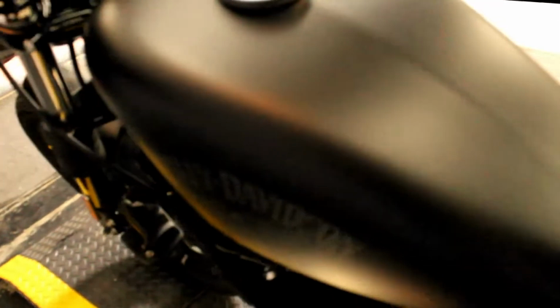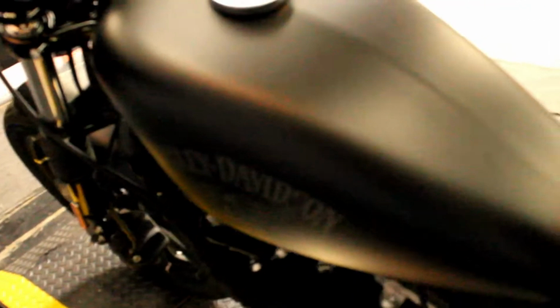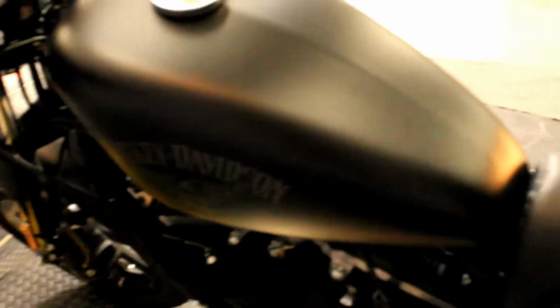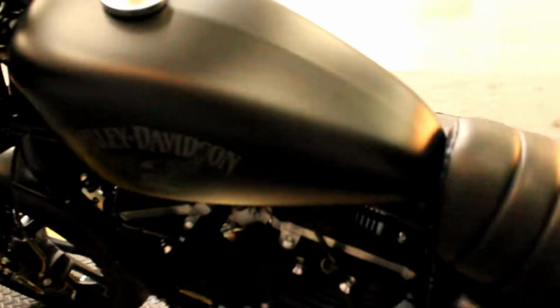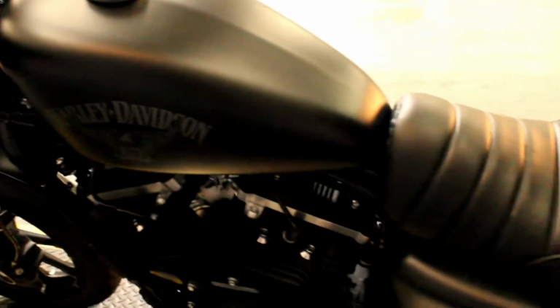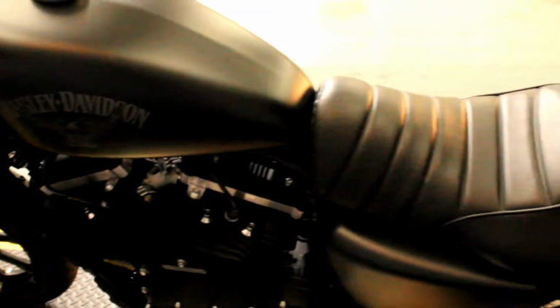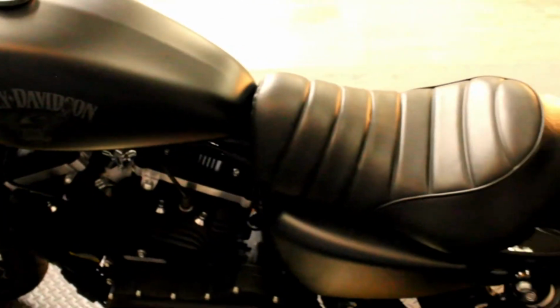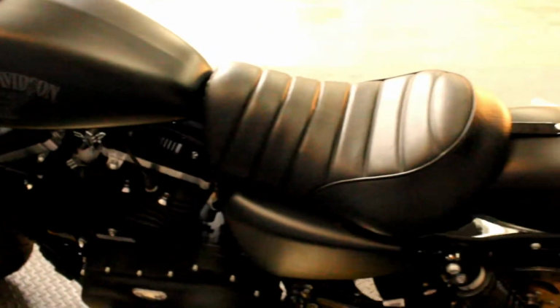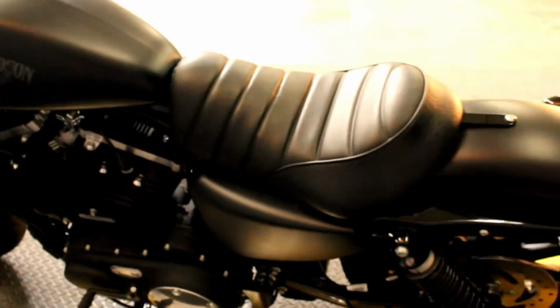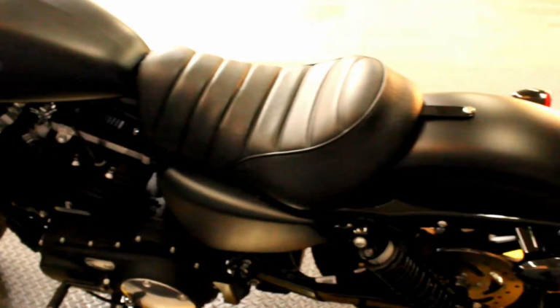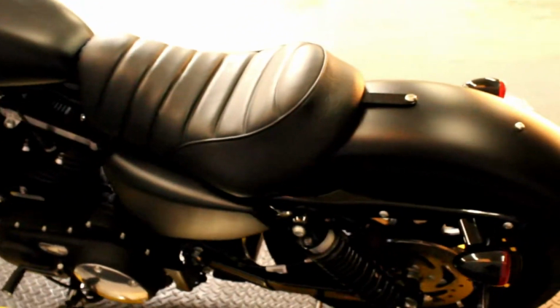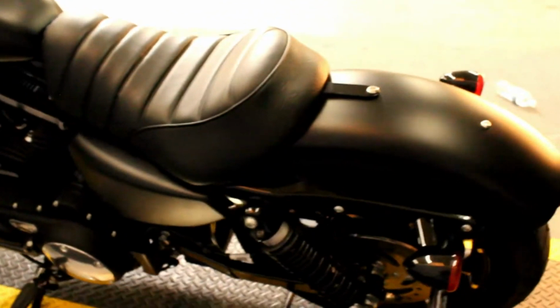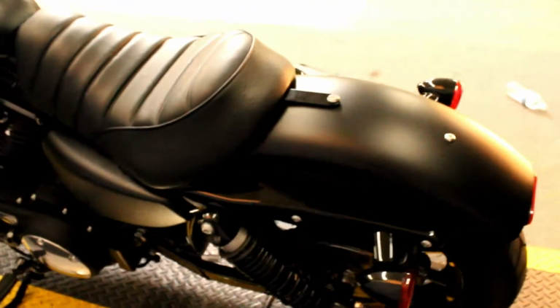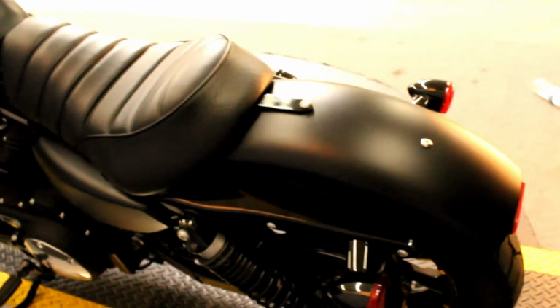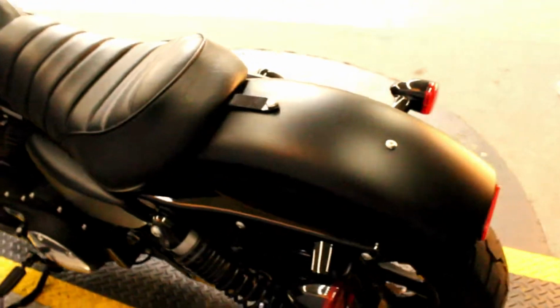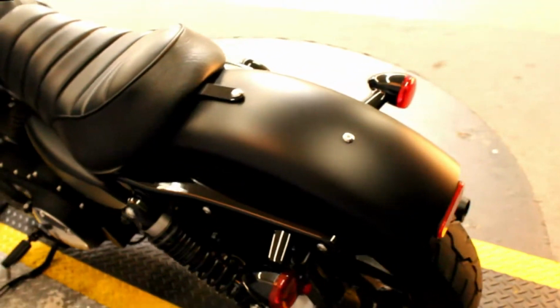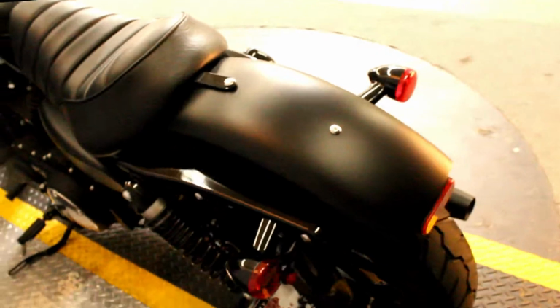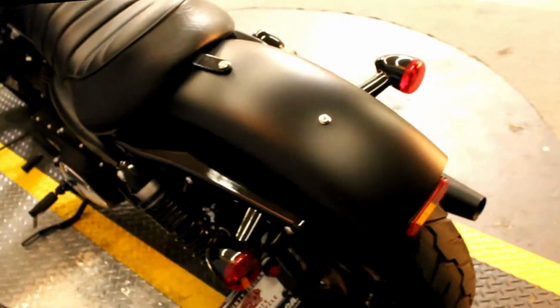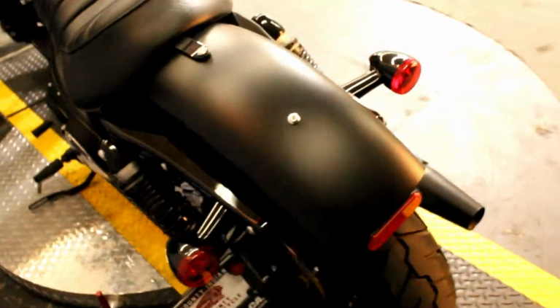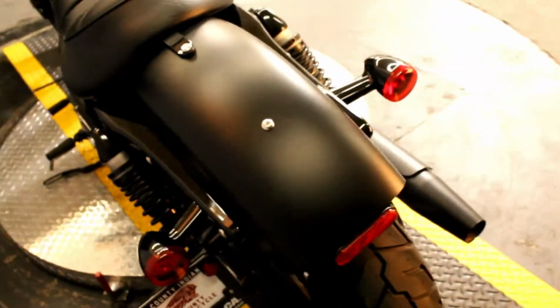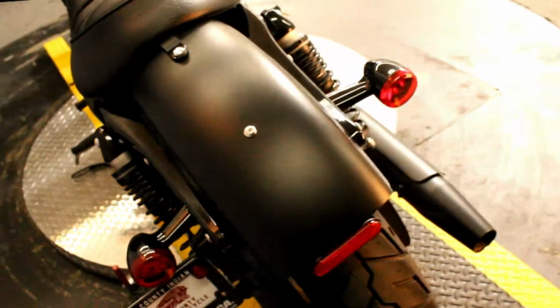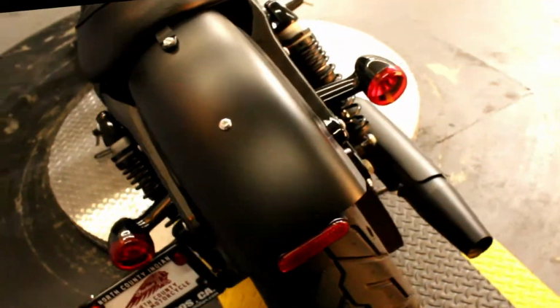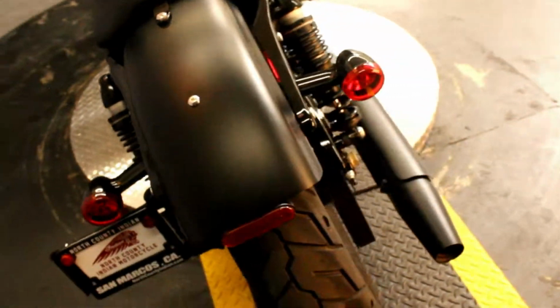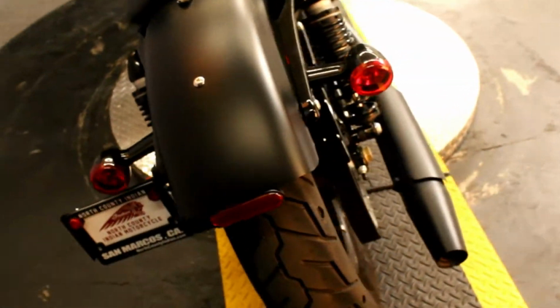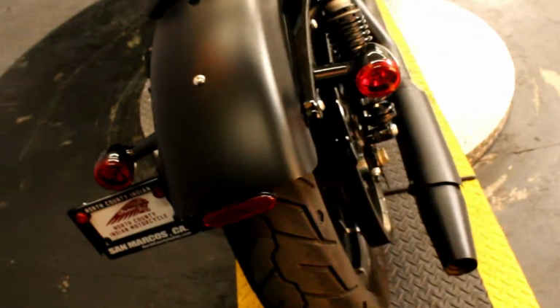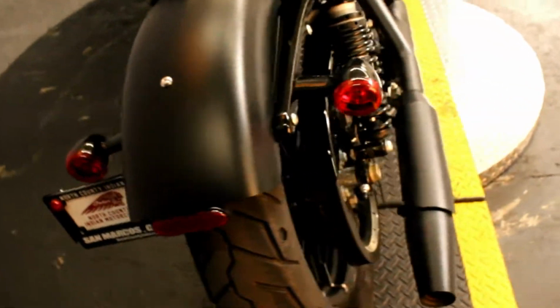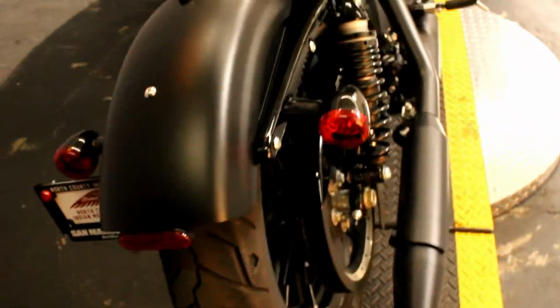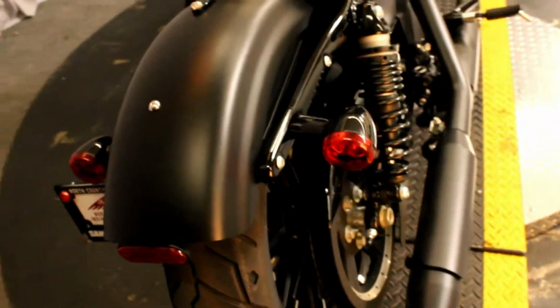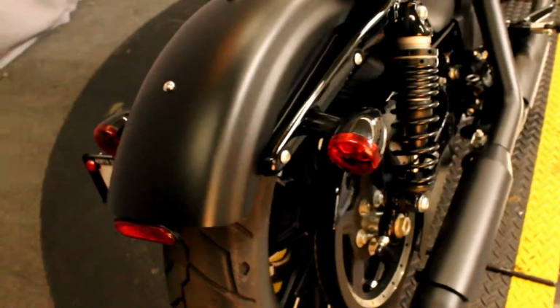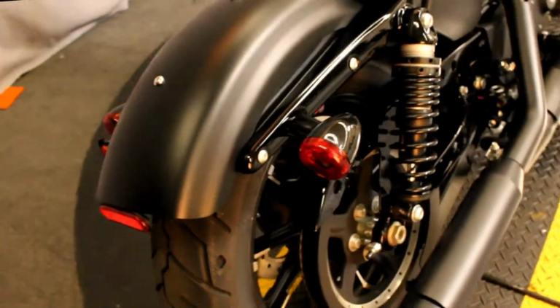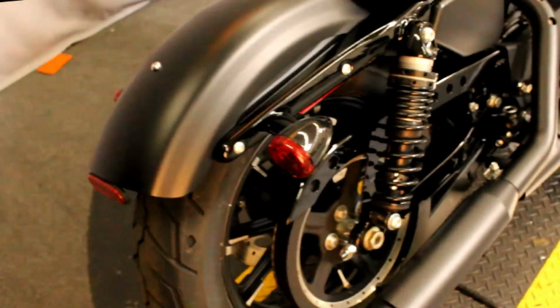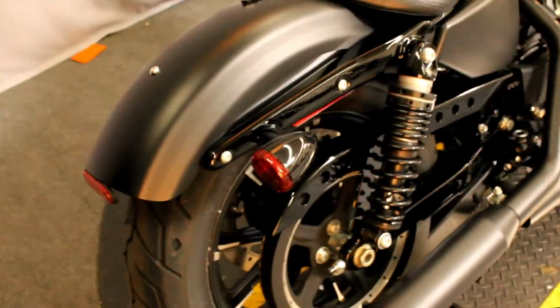This bike is ready for you to customize with a low seat height and a lightweight, perfect for getting around town.